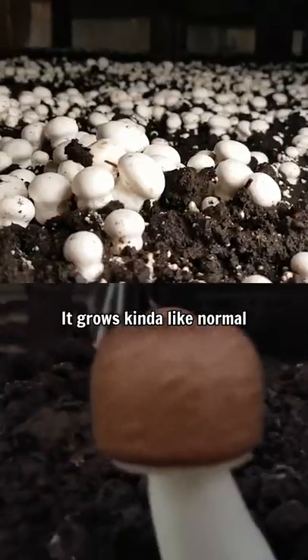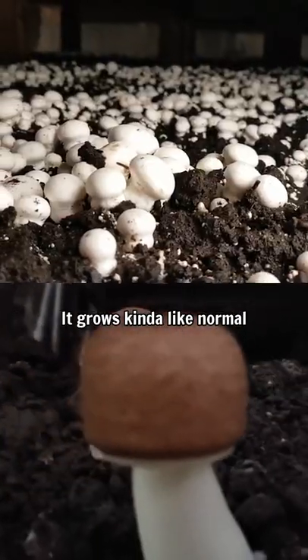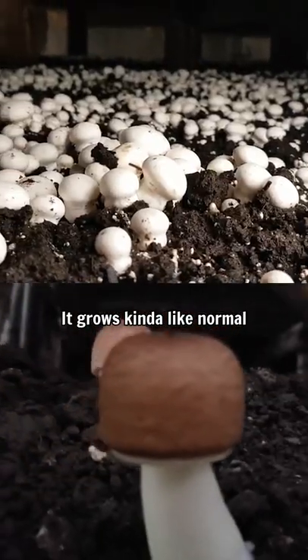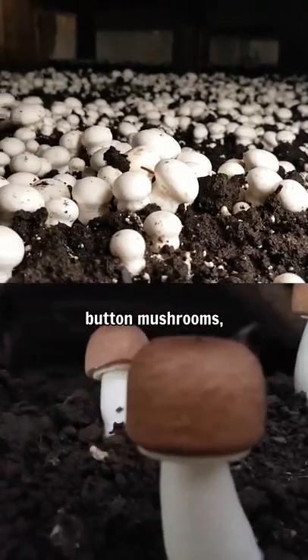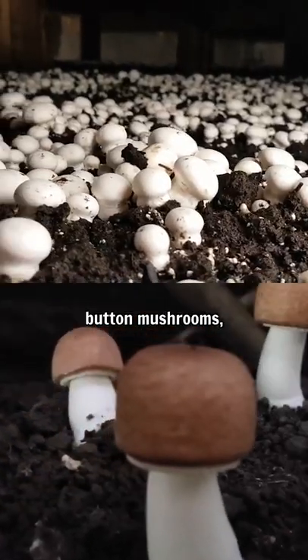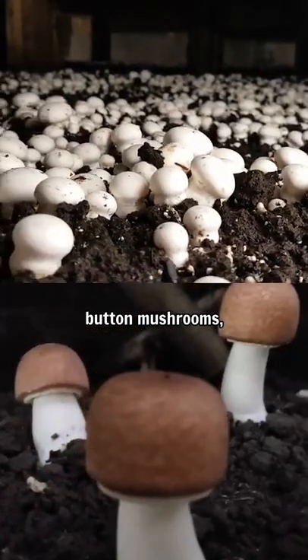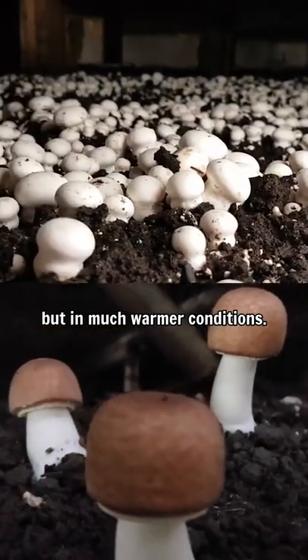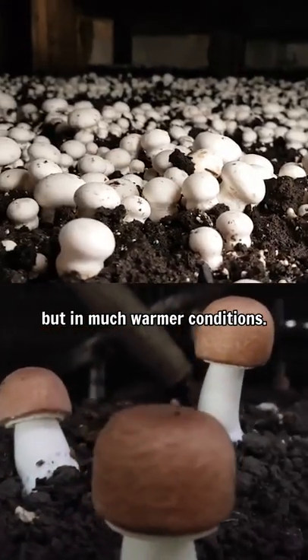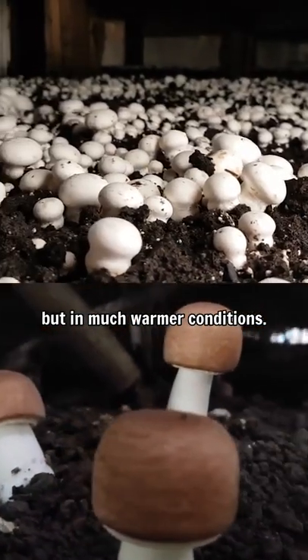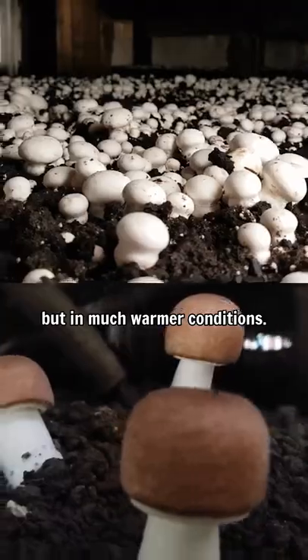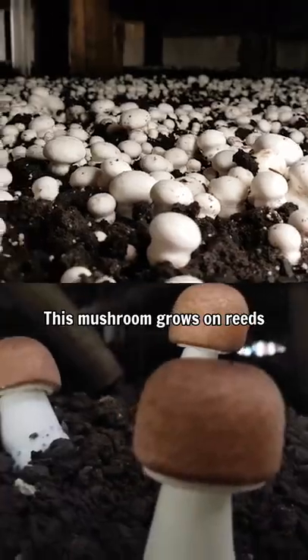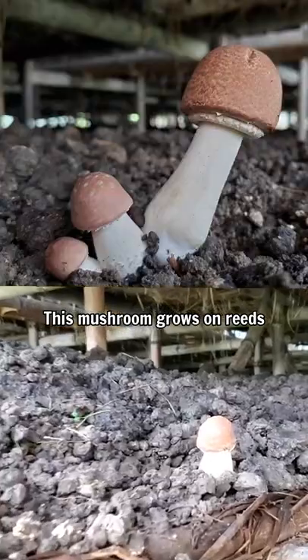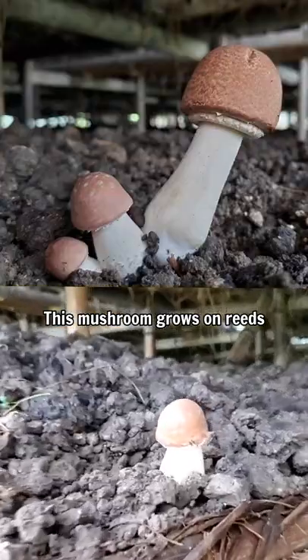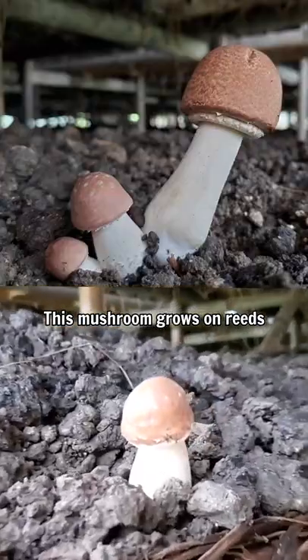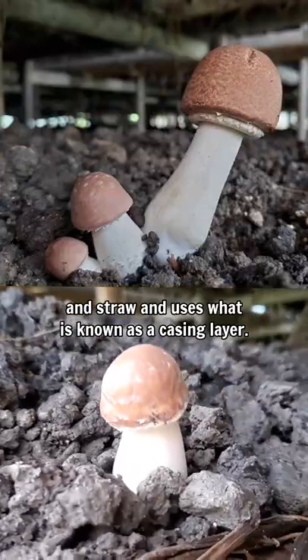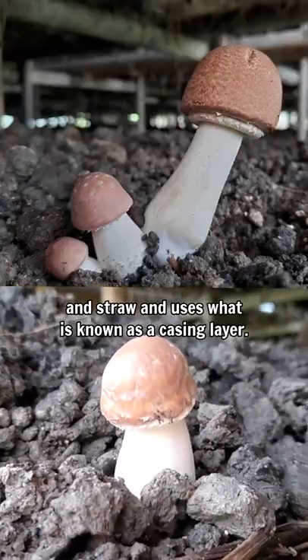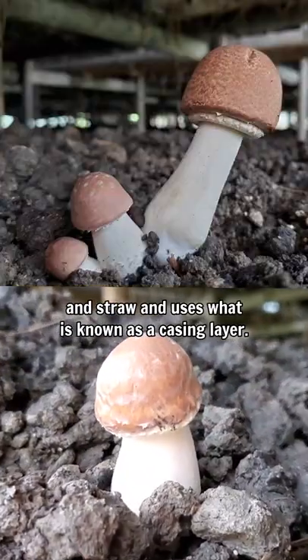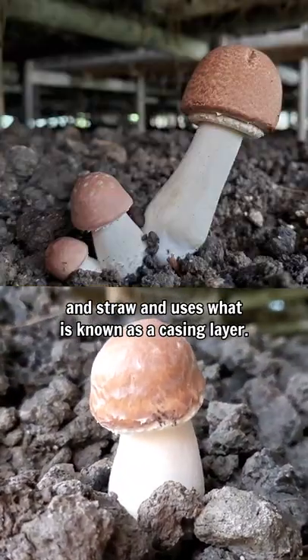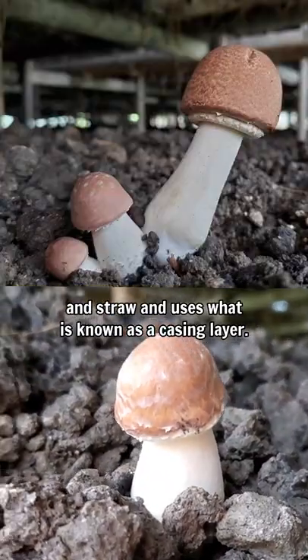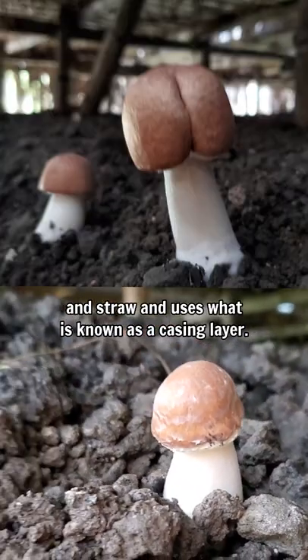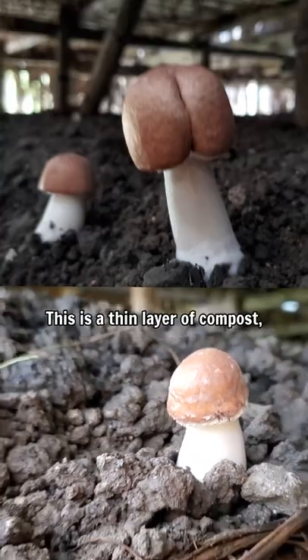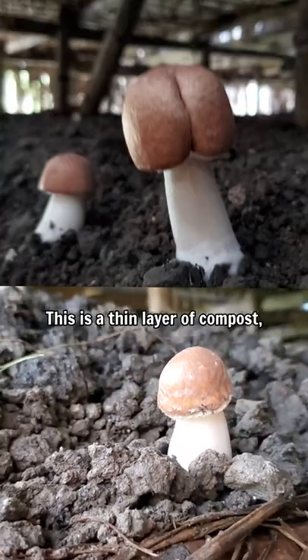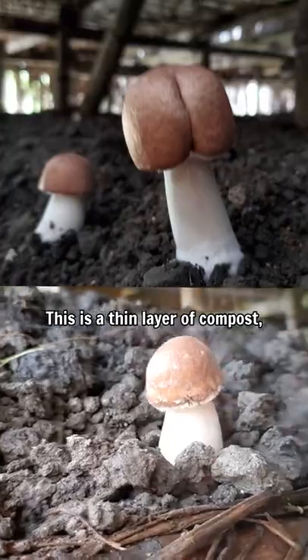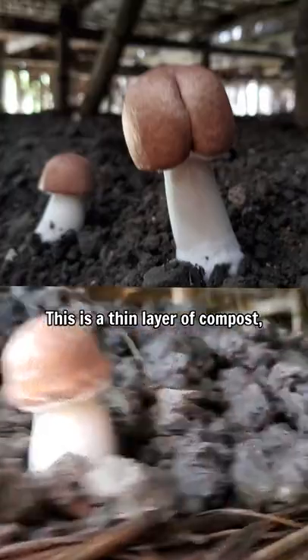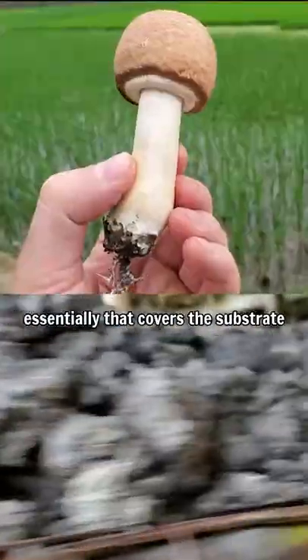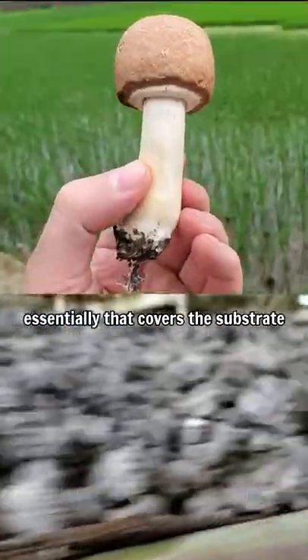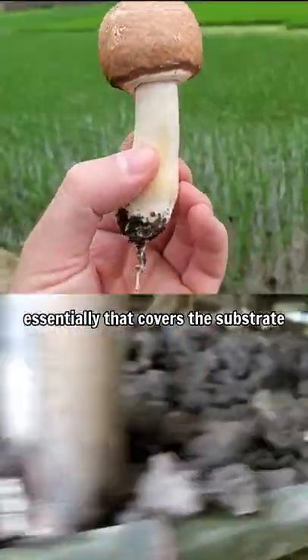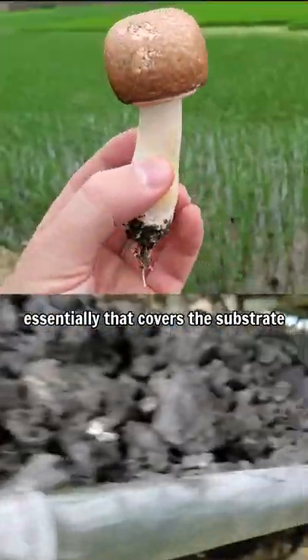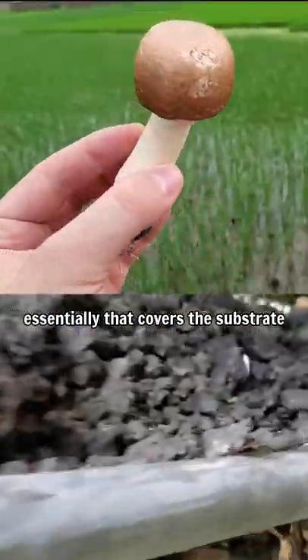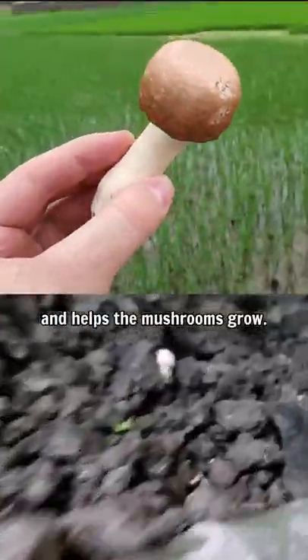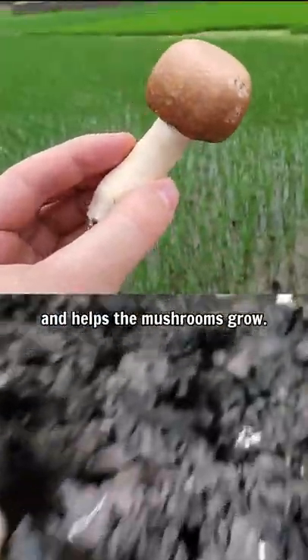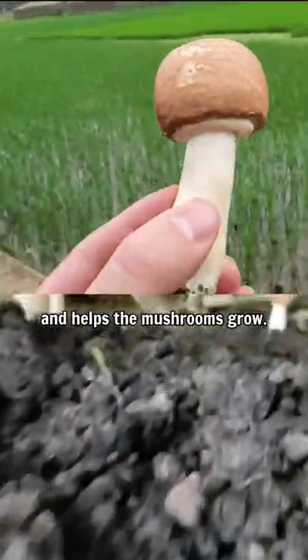It grows kind of like normal button mushrooms, but in much warmer conditions. This mushroom grows on reeds and straw and uses what is known as a casing layer. This is a thin layer of compost essentially that covers the substrate and helps the mushrooms grow.